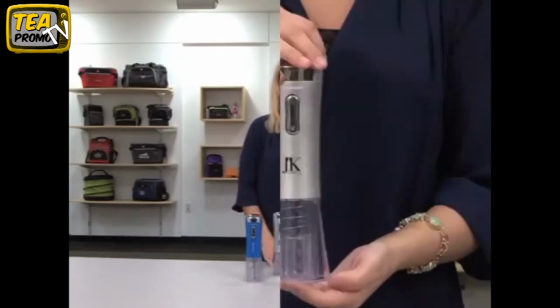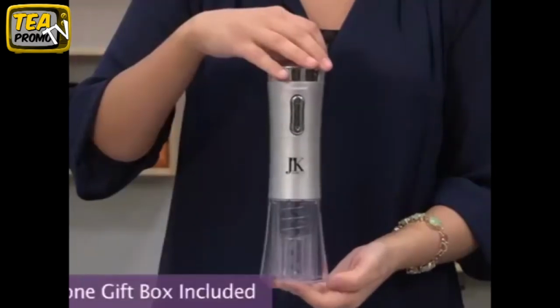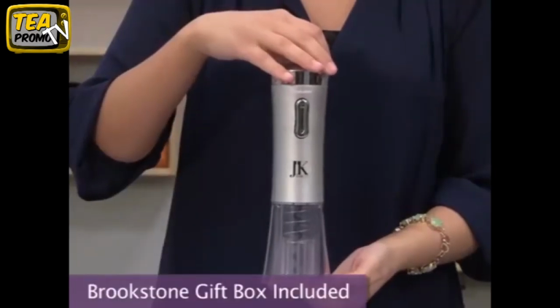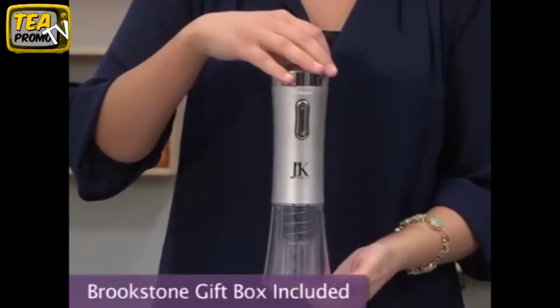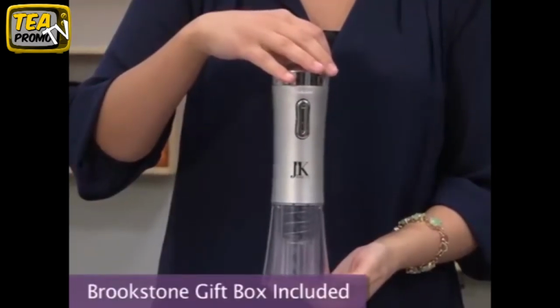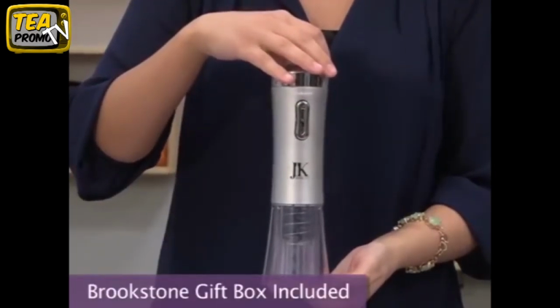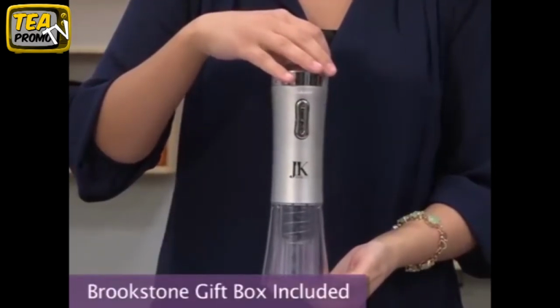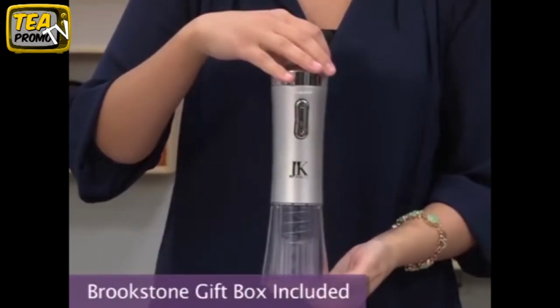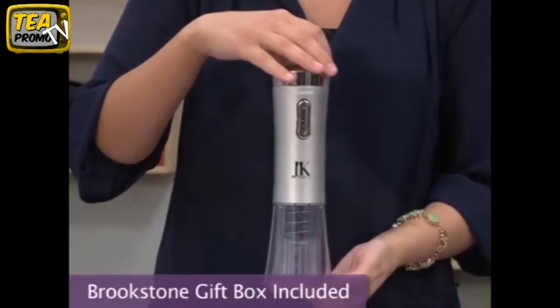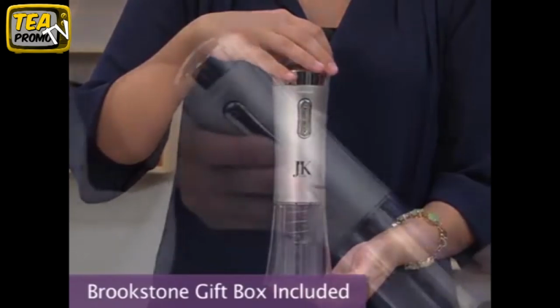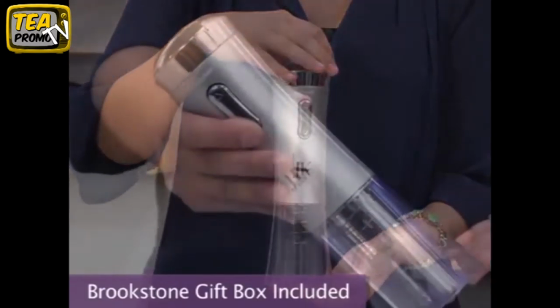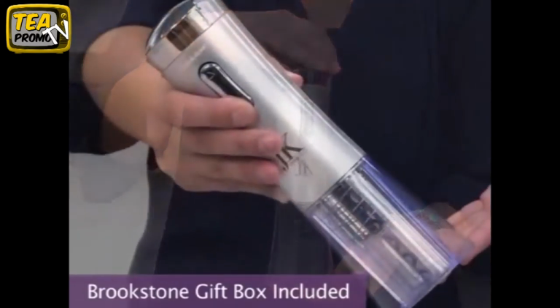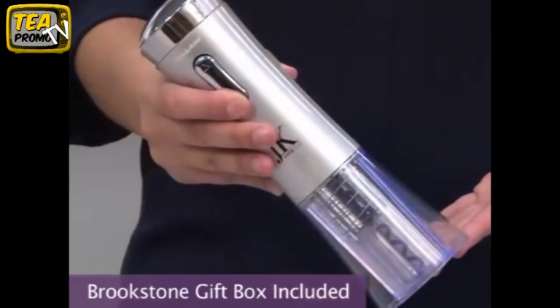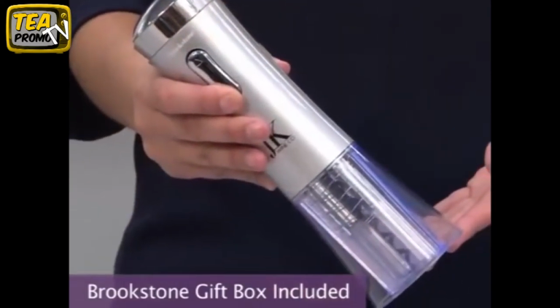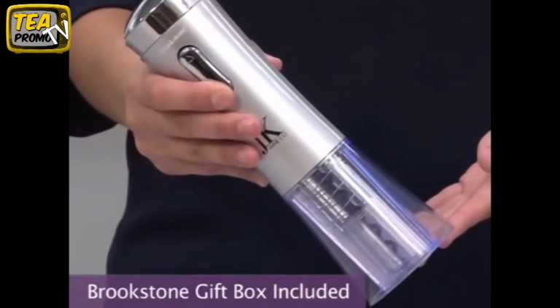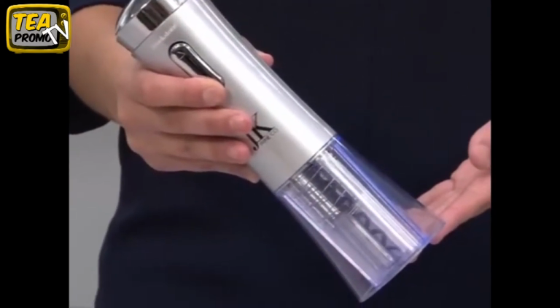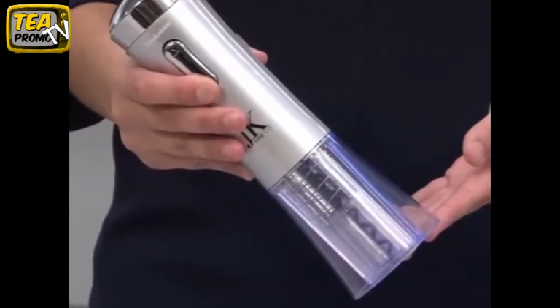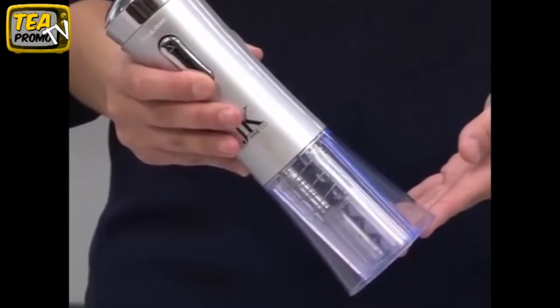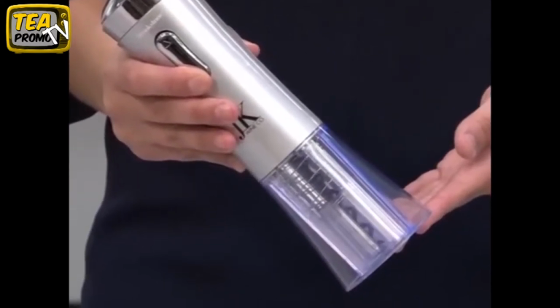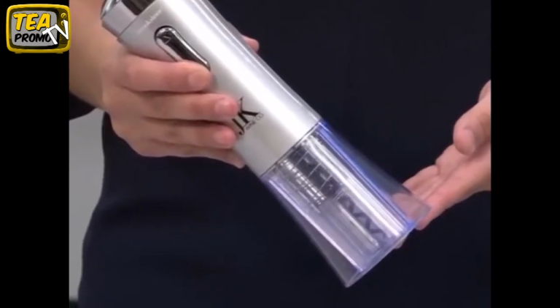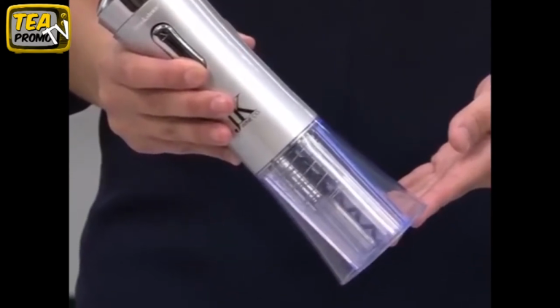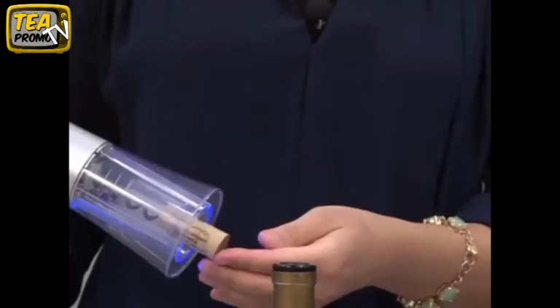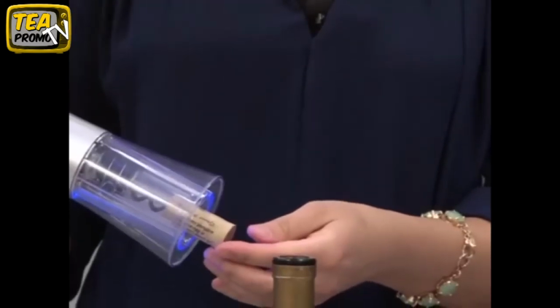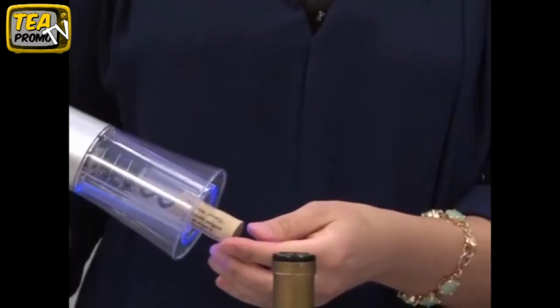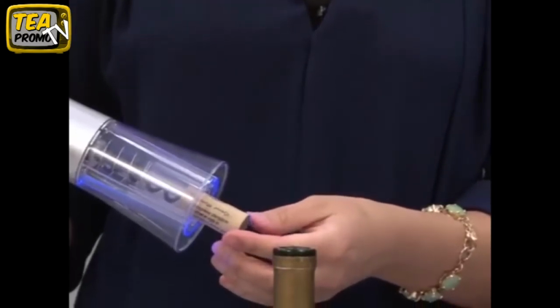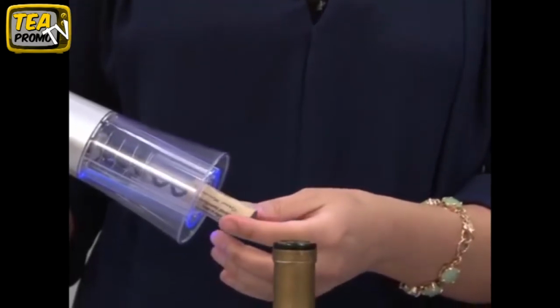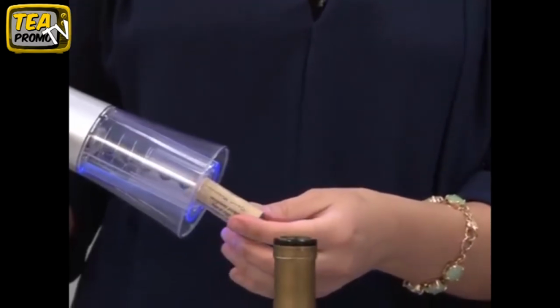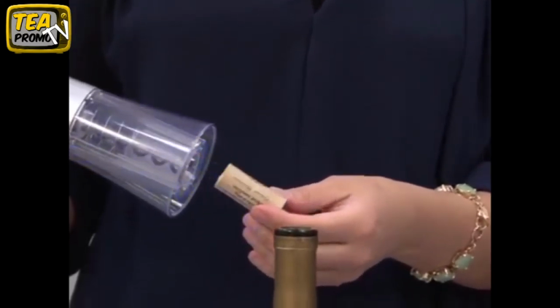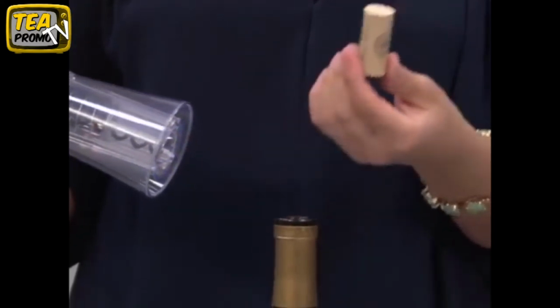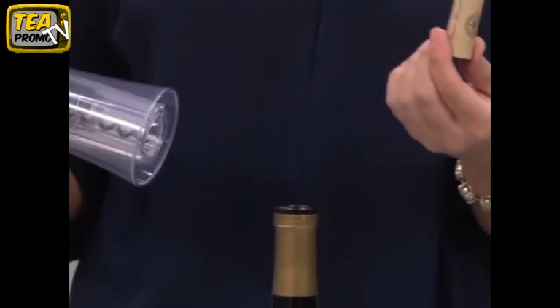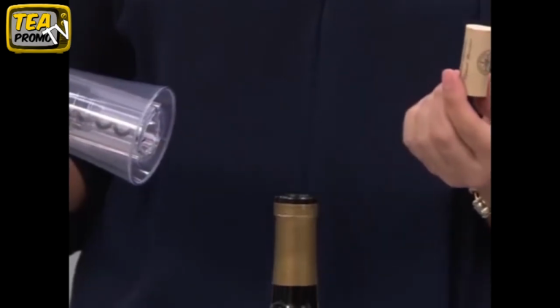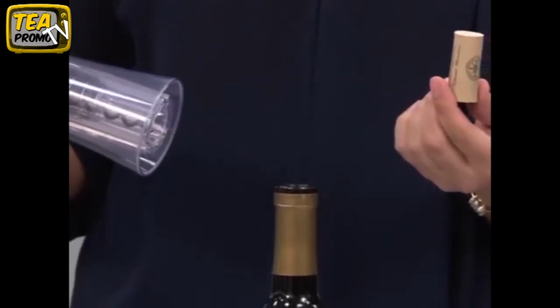This automatic wine opener charges to full capacity in eight hours using the included AC adapter. It will open 30 bottles on a single charge.